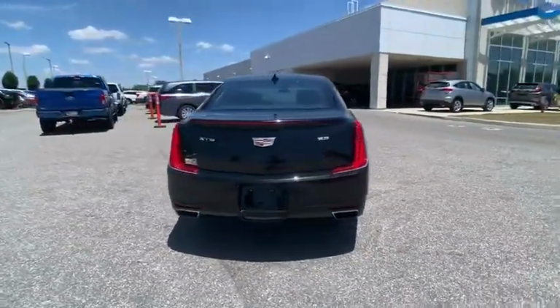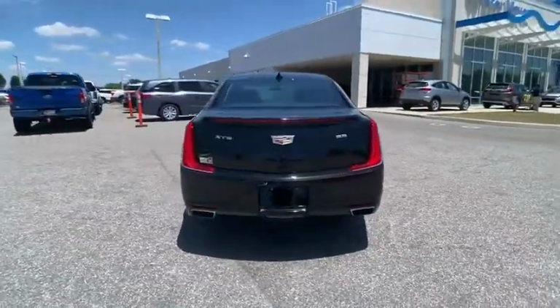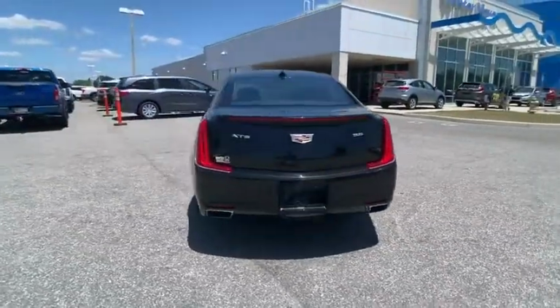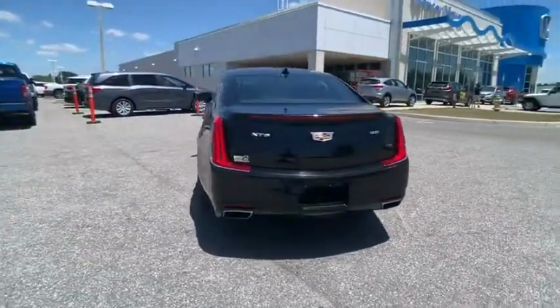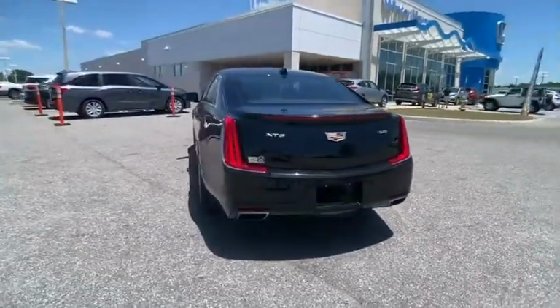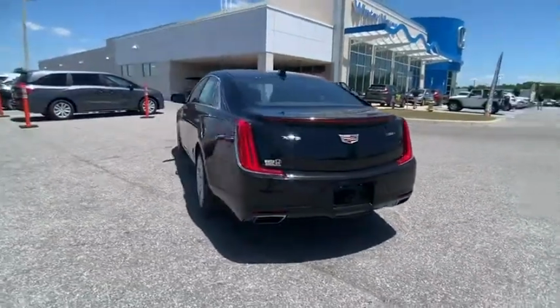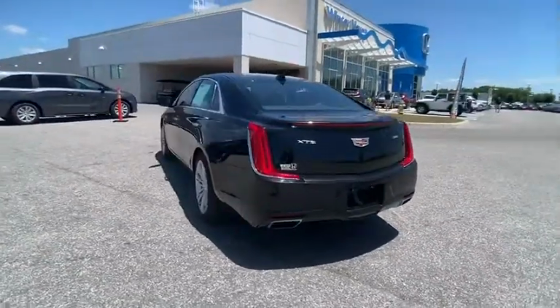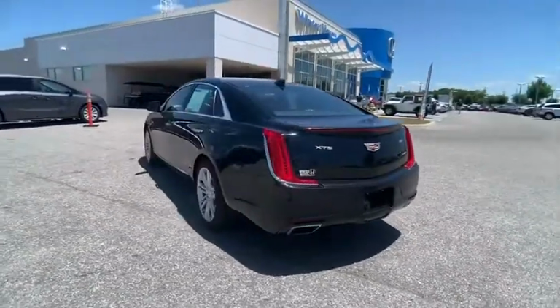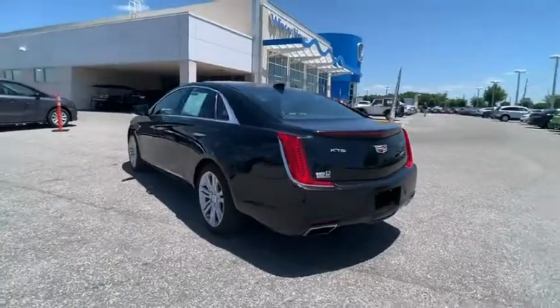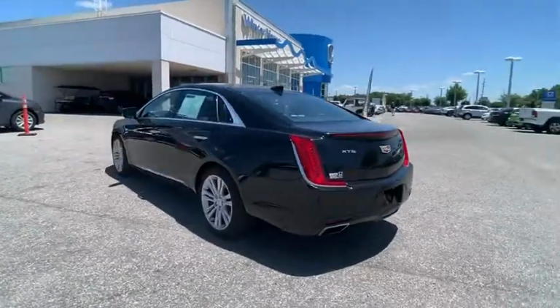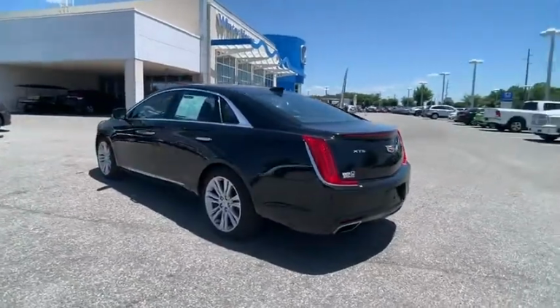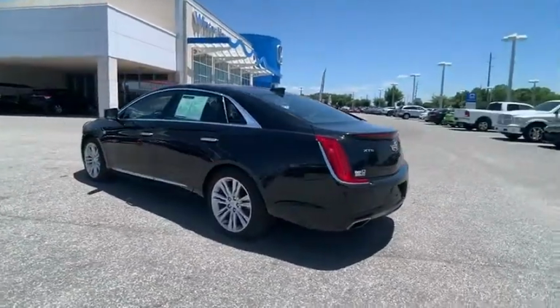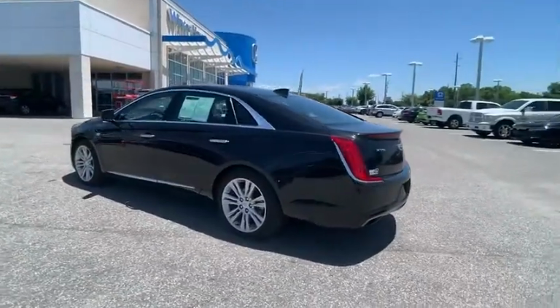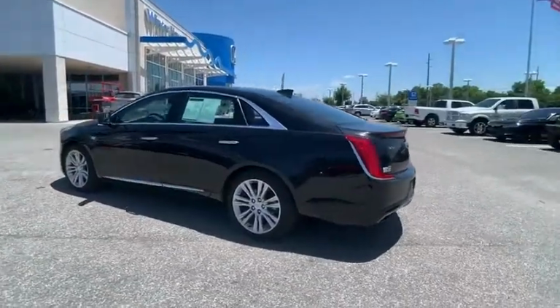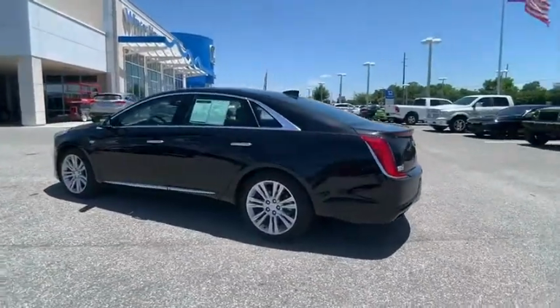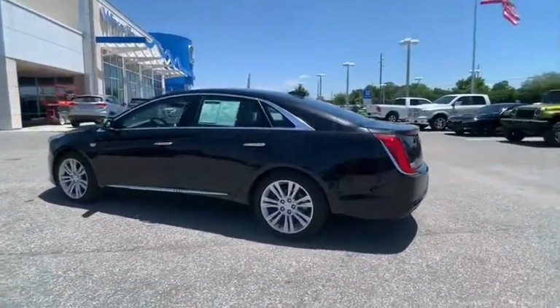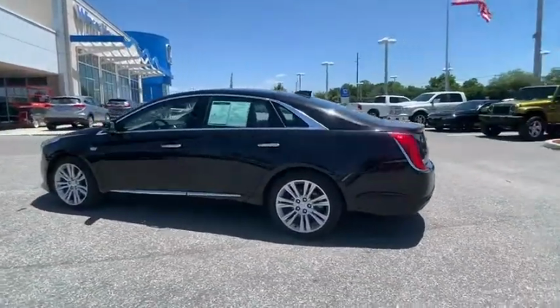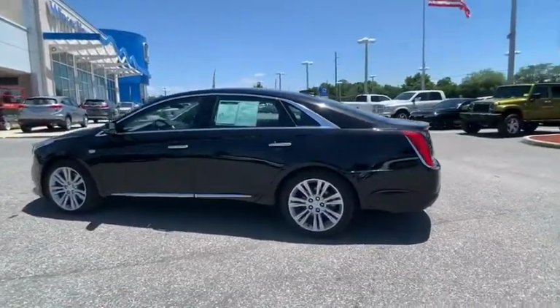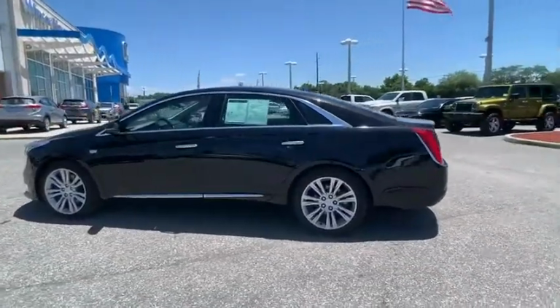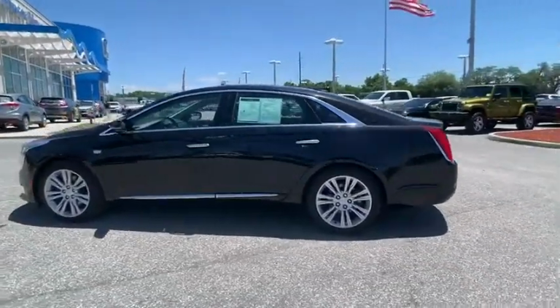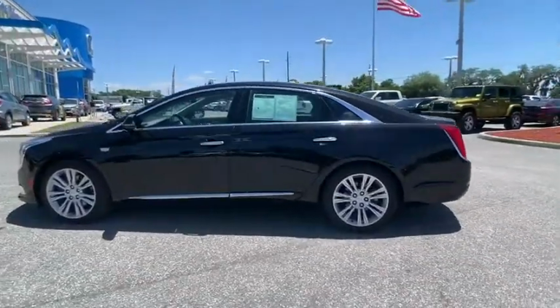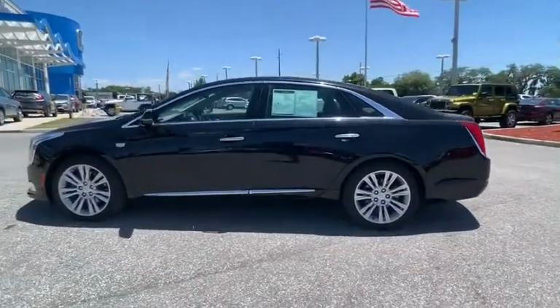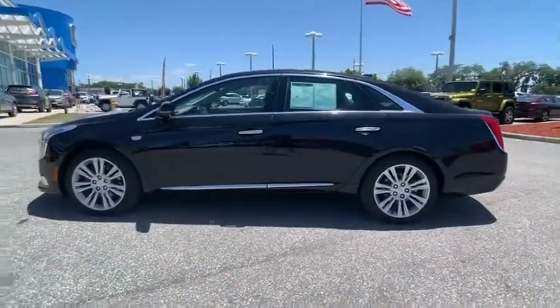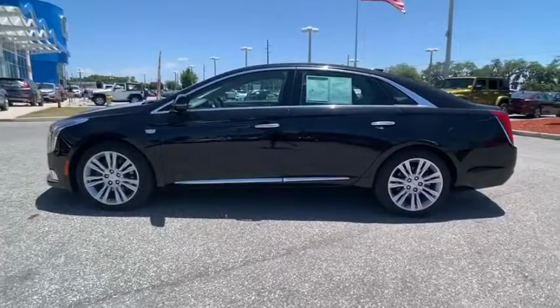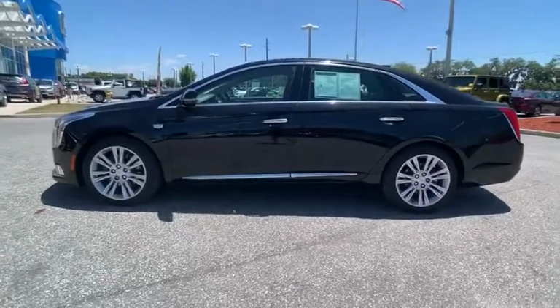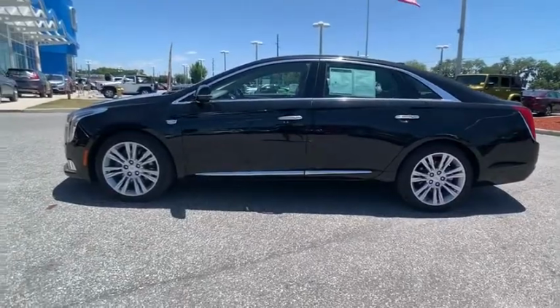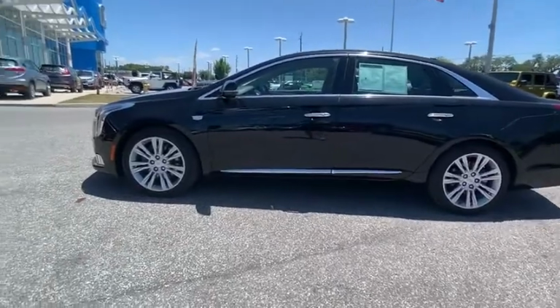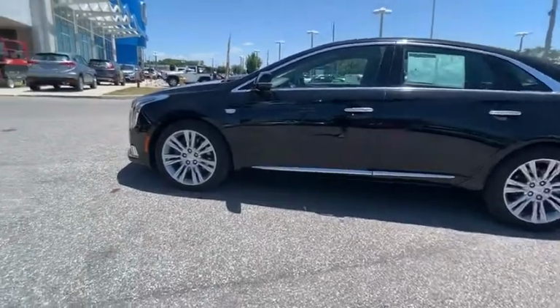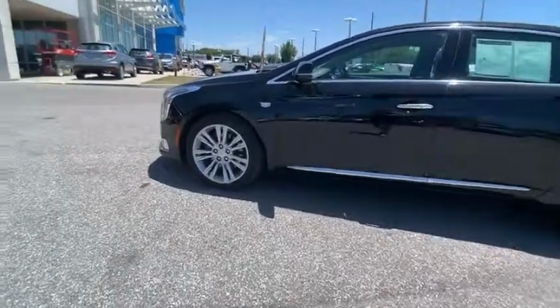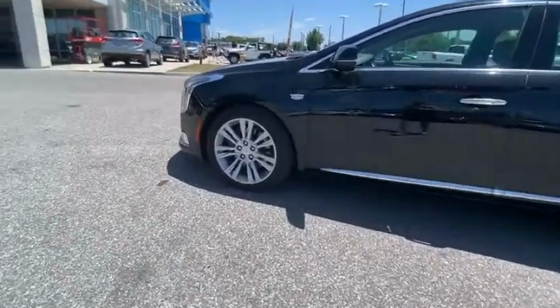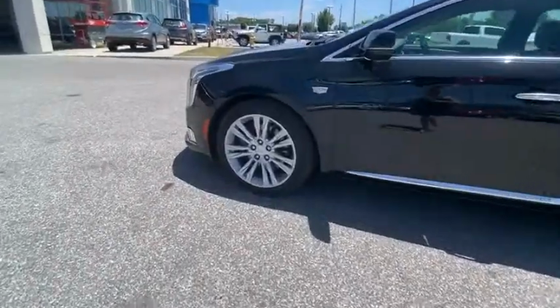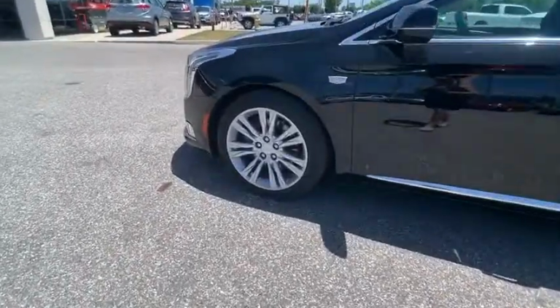It is a full-size luxury cruiser, a pleasant ride for any category, and is priced below $25,000. This vehicle has less than 40,000 miles.